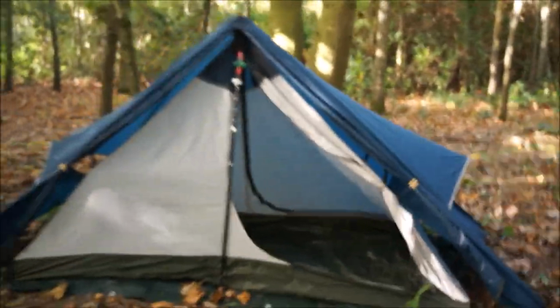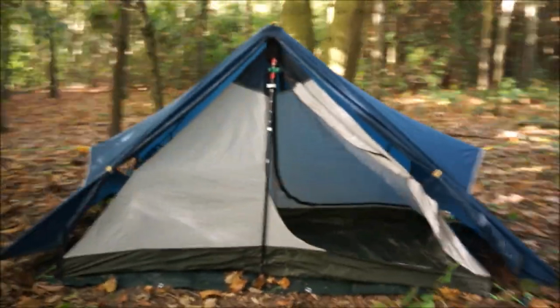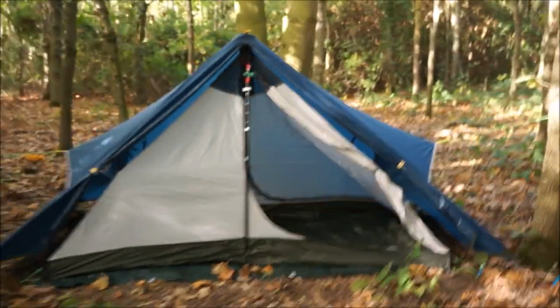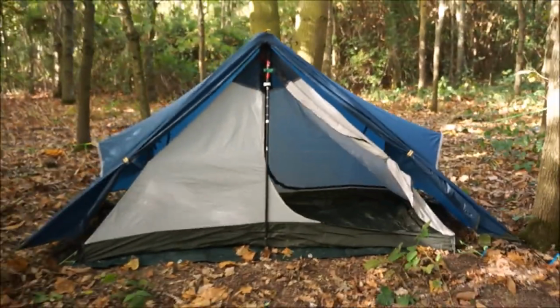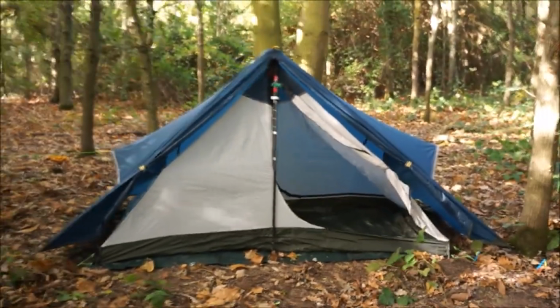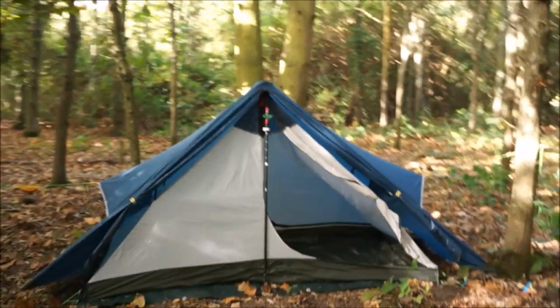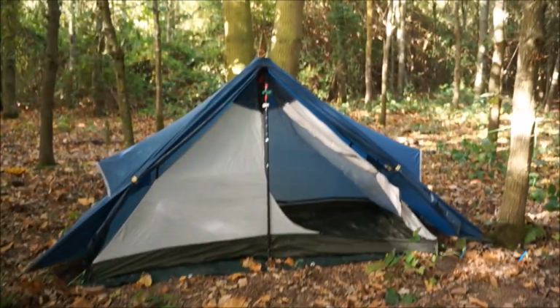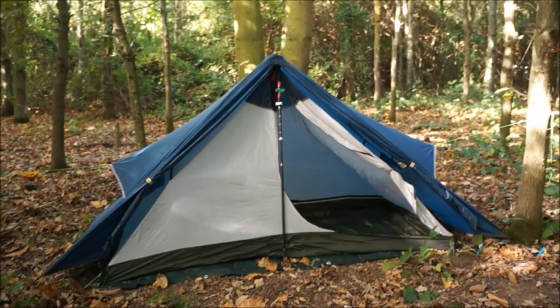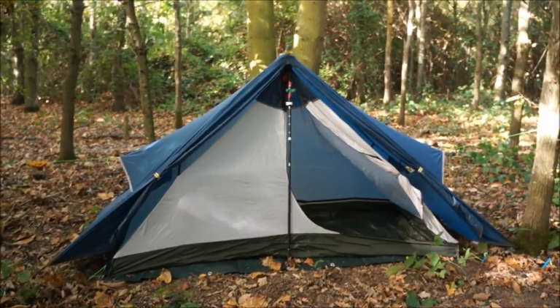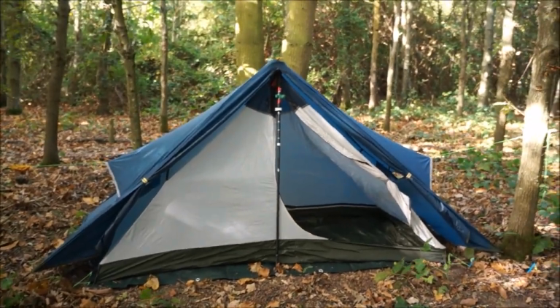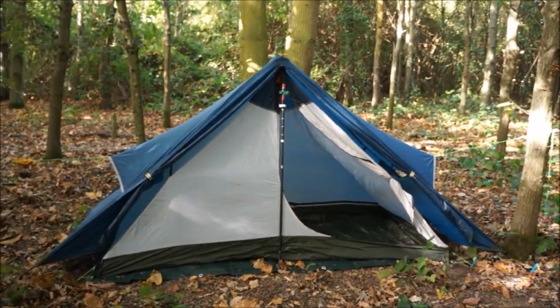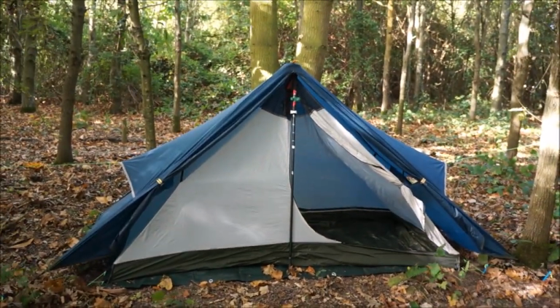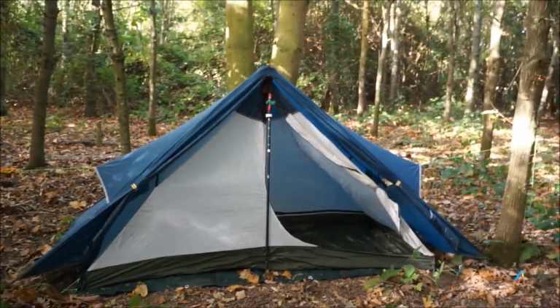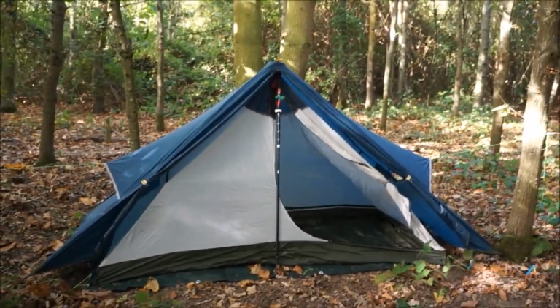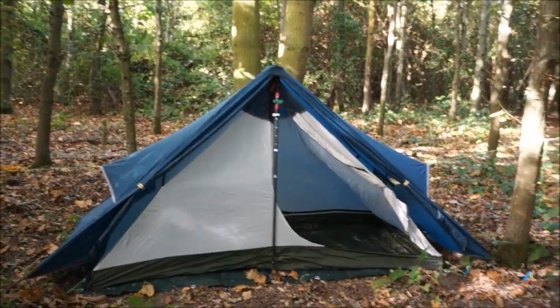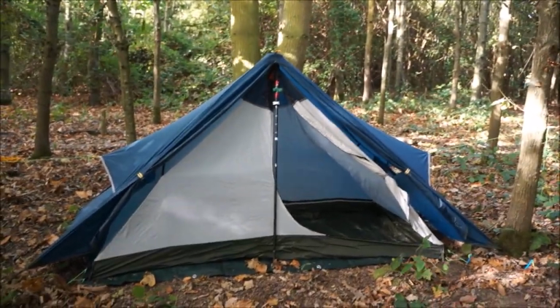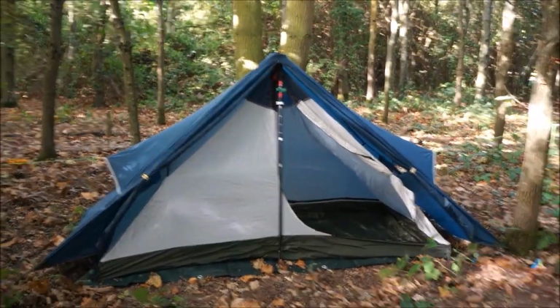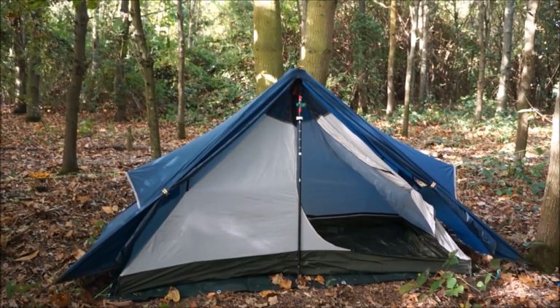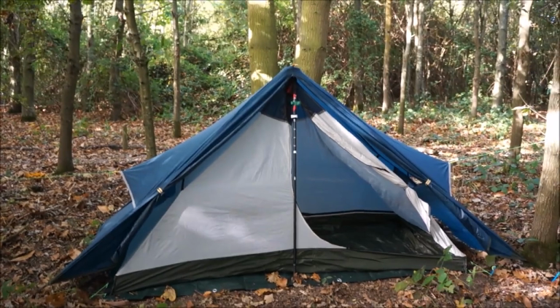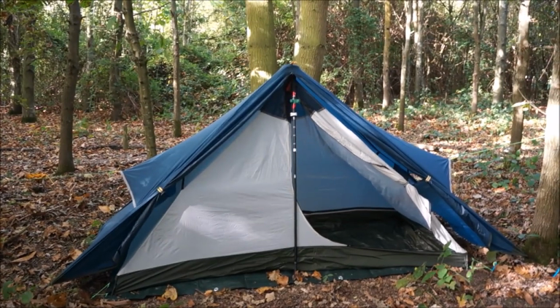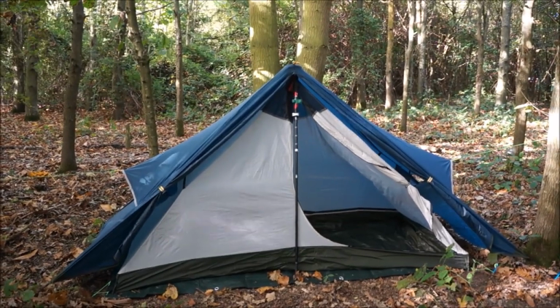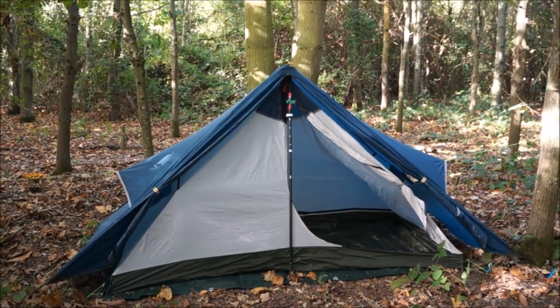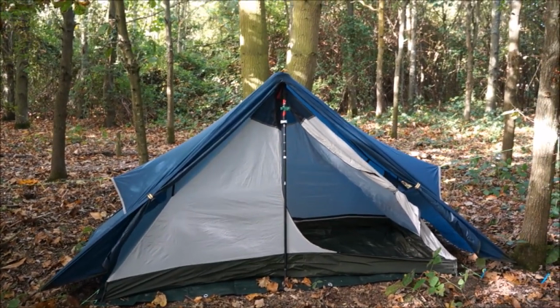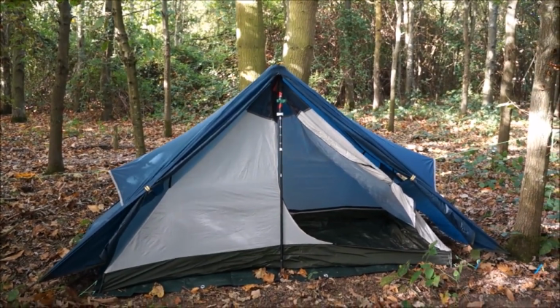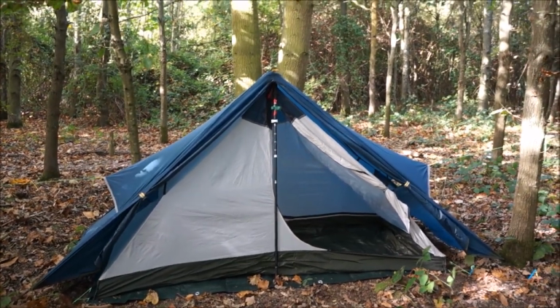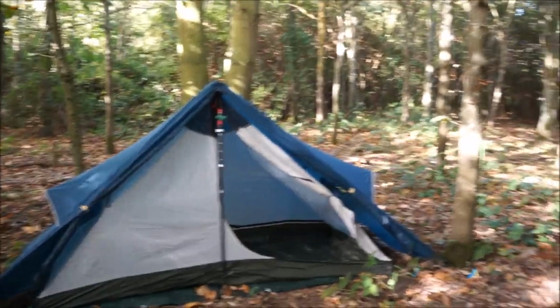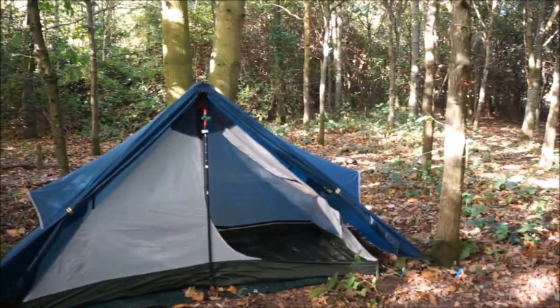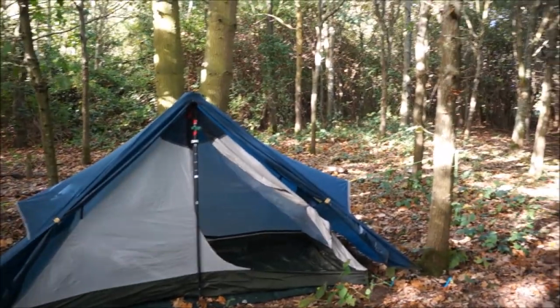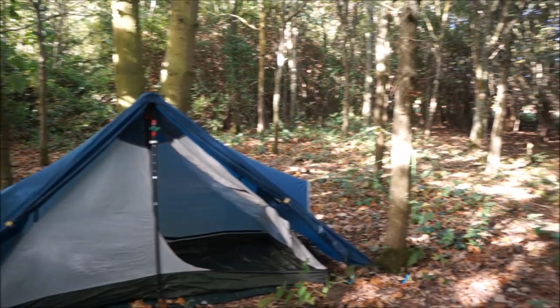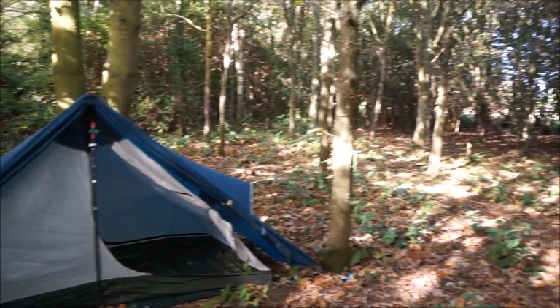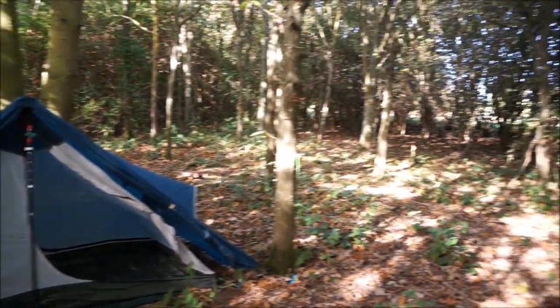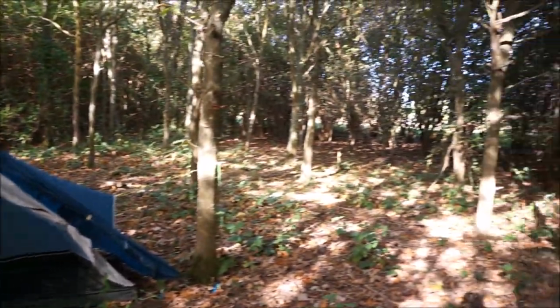So there you go — that's my quick review of the GearTop four season tent for hiking and backpacking. Very lightweight at 1.1 kilos total. If you'd like to see more videos of mine, please click the link on screen. Till next time, stay safe.